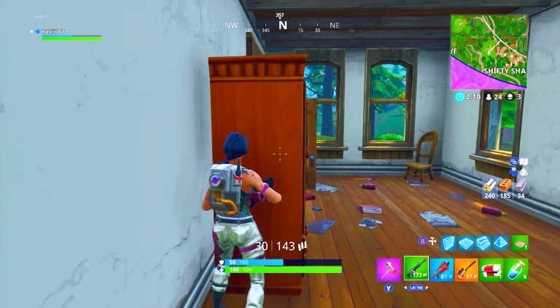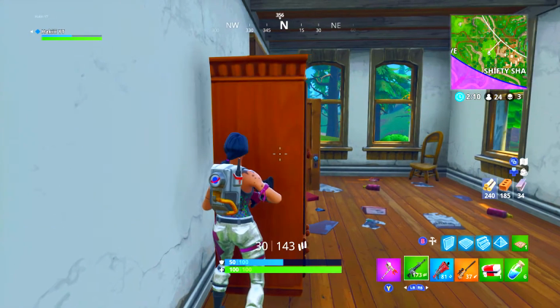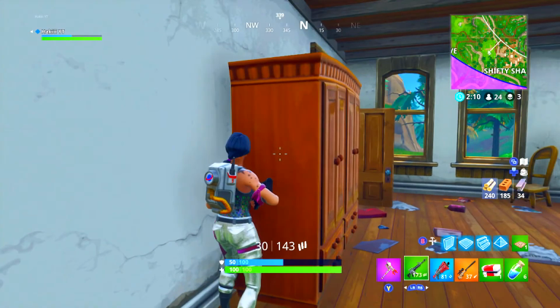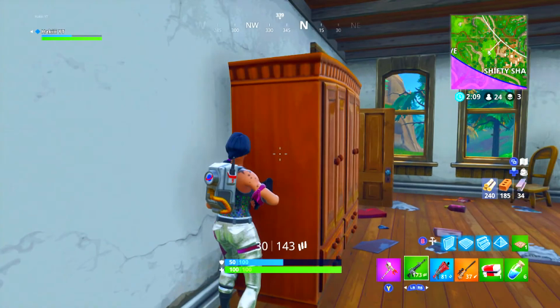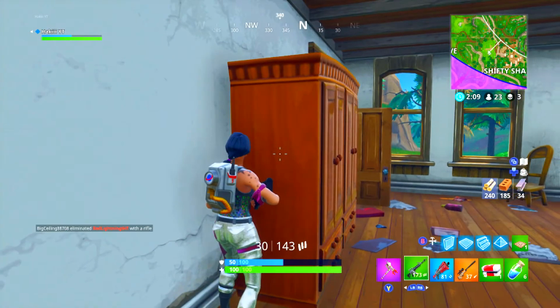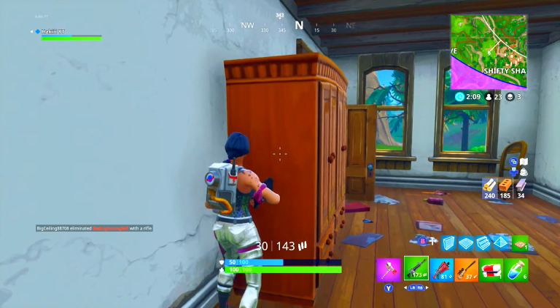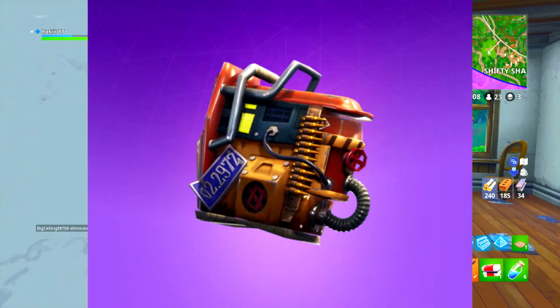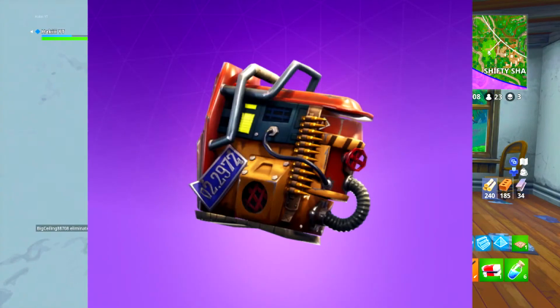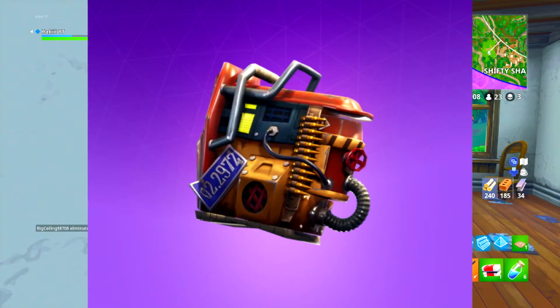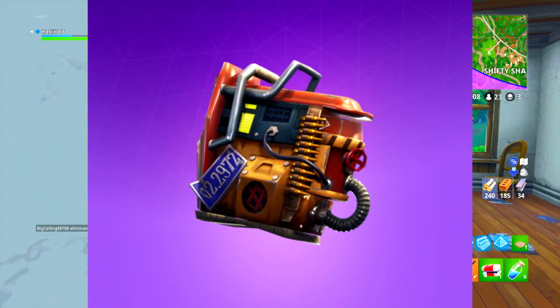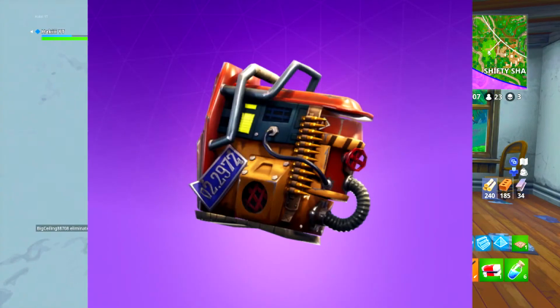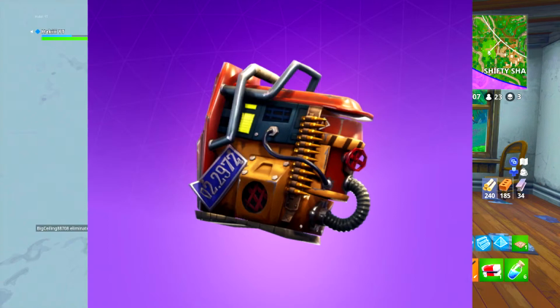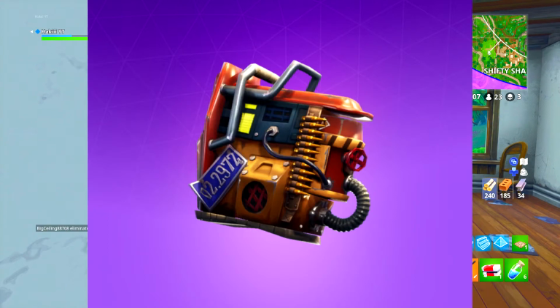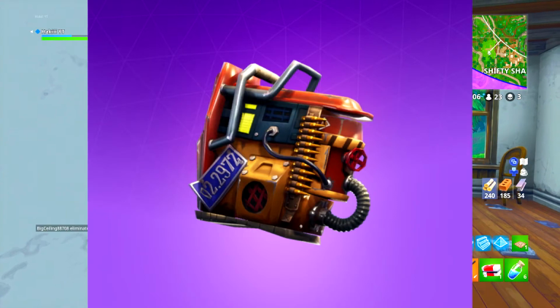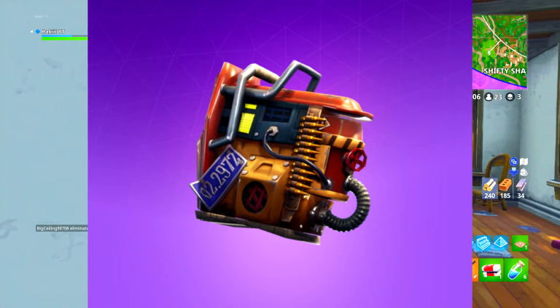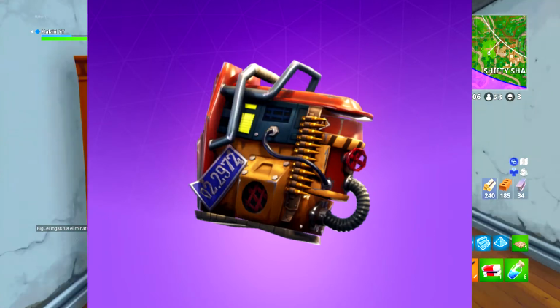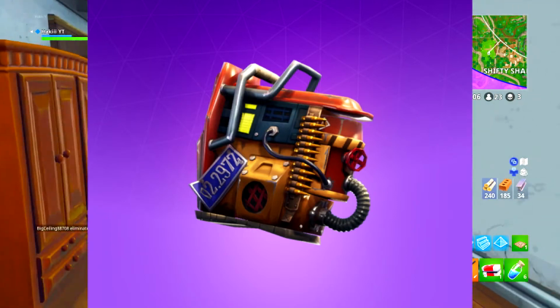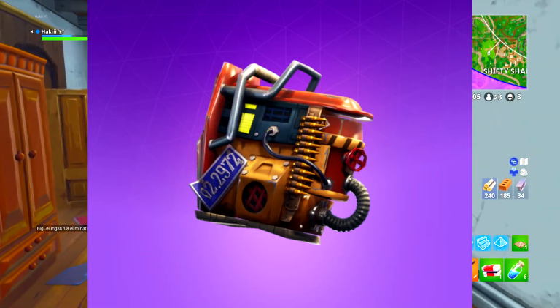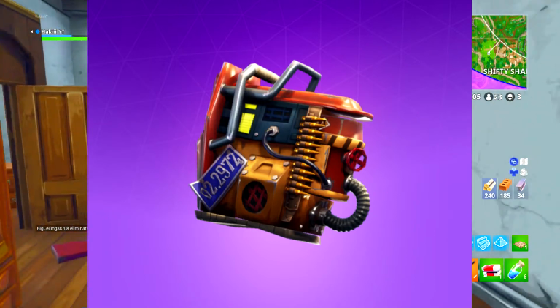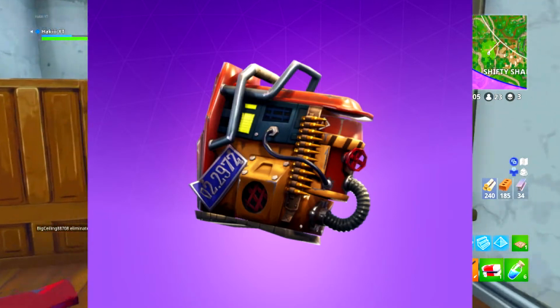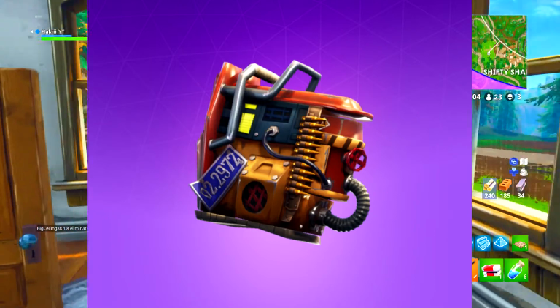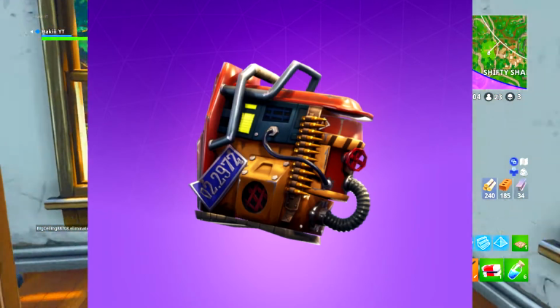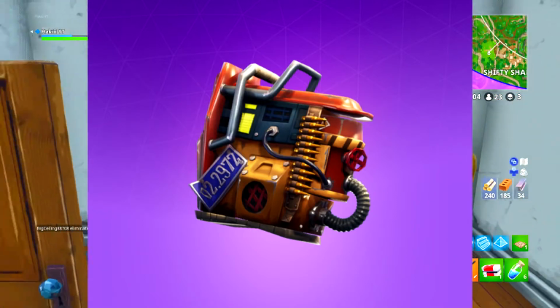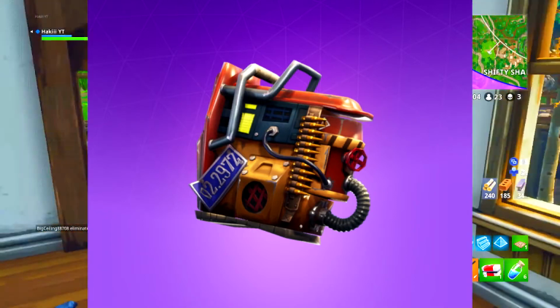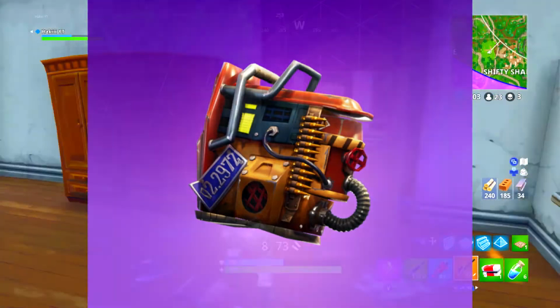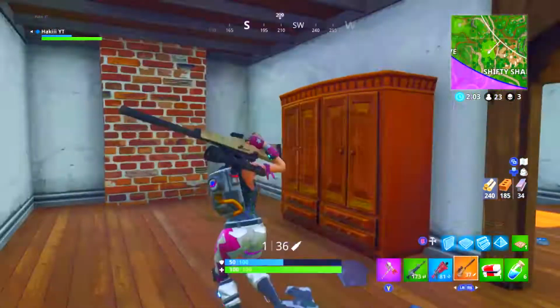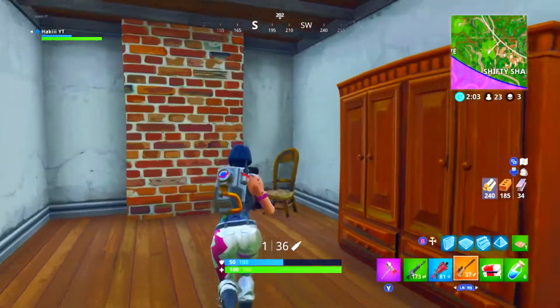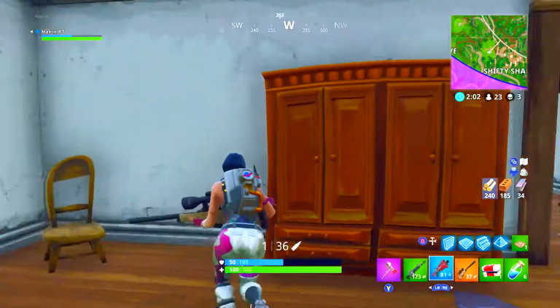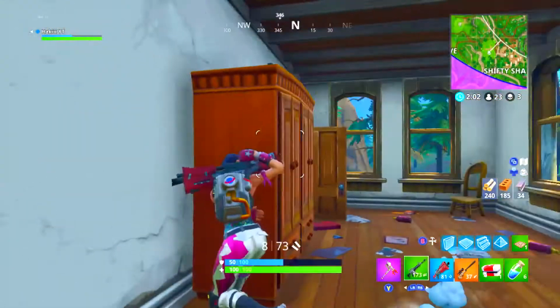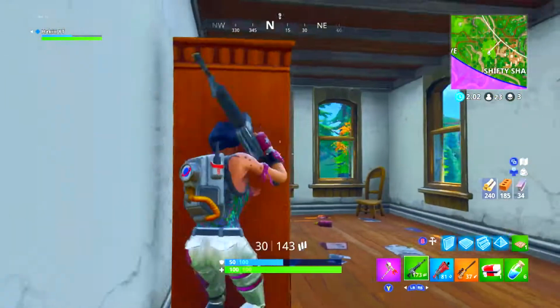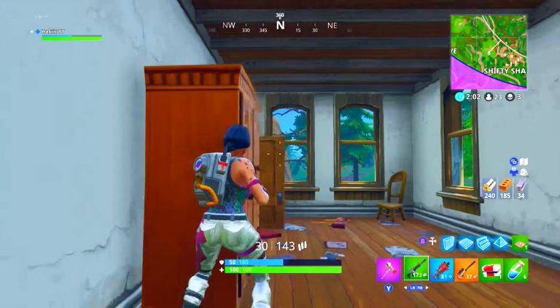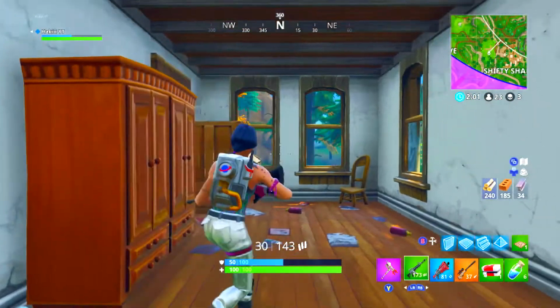Coming in at number 5 is the Rust Bucket back bling. I like this one a lot because you have the ammo on there and all the crazy pipes — it looks sick in my opinion.